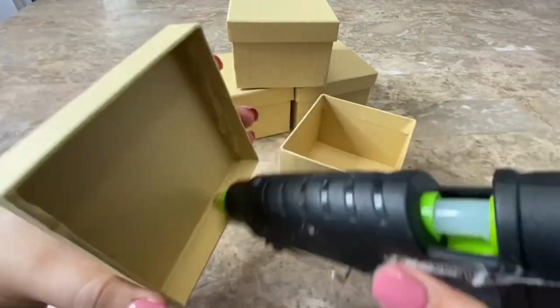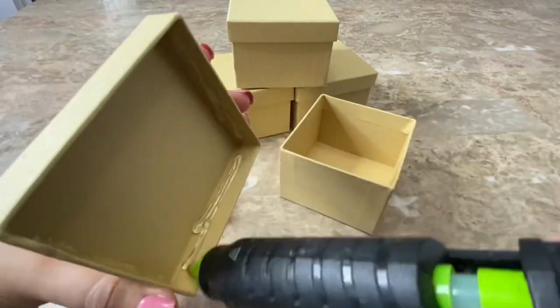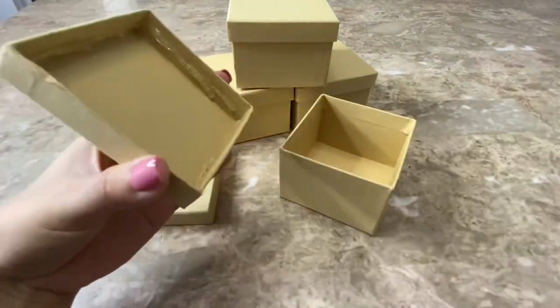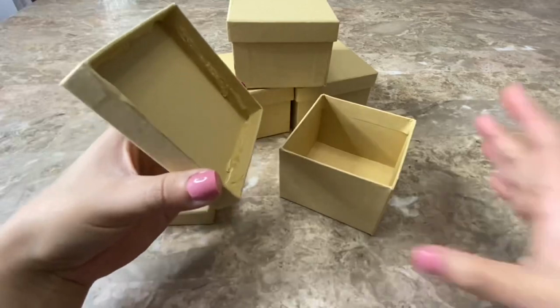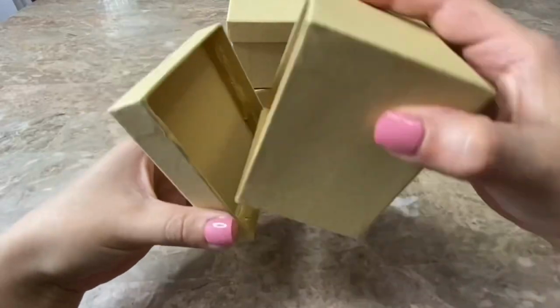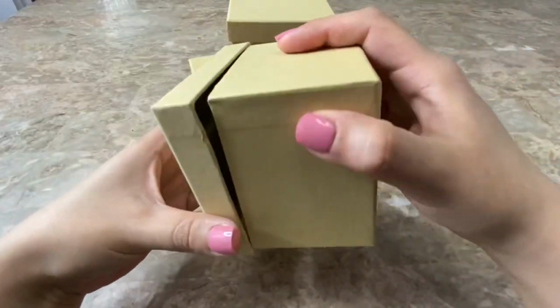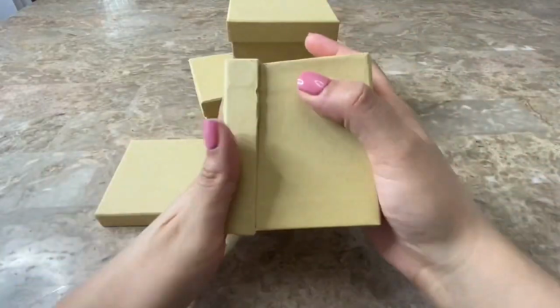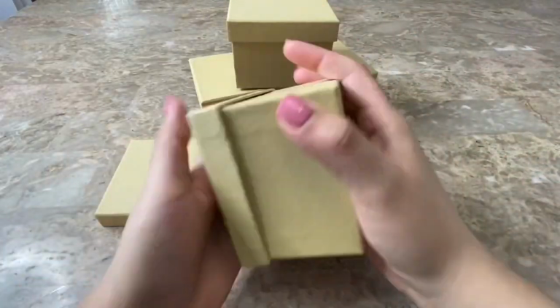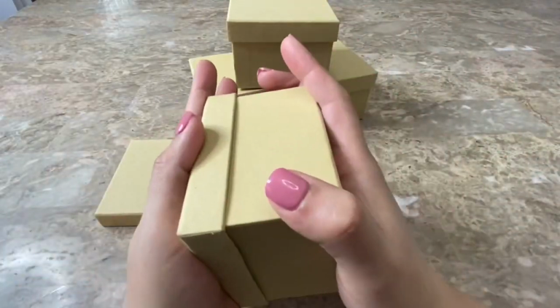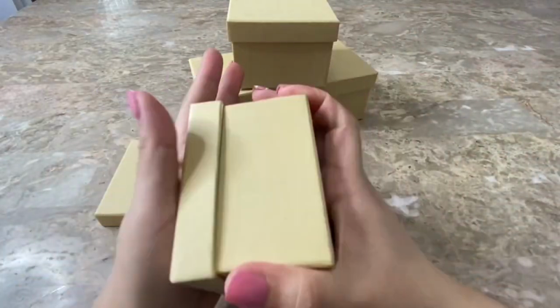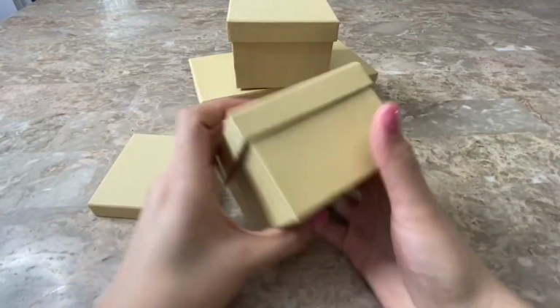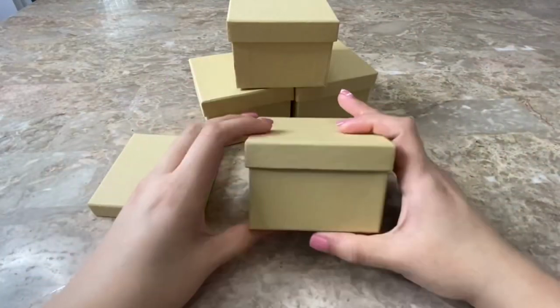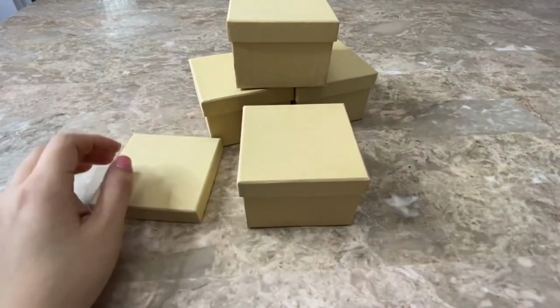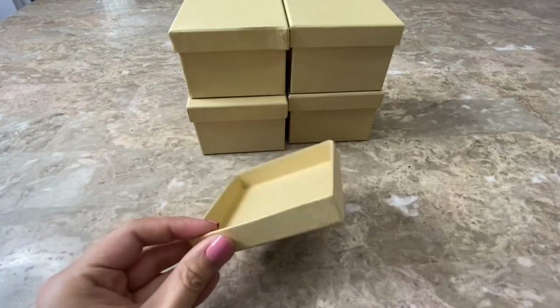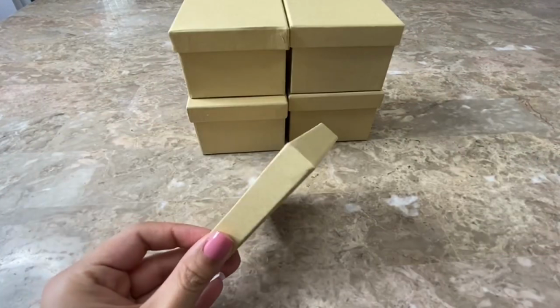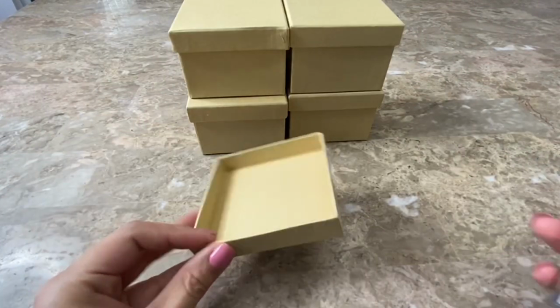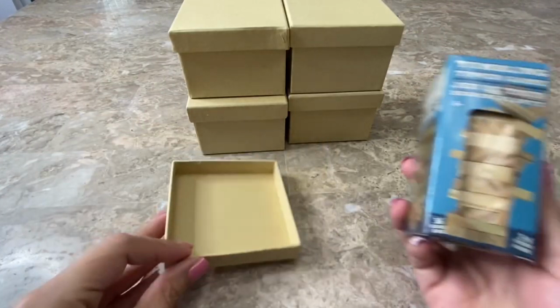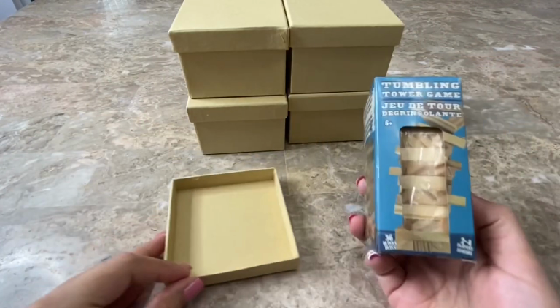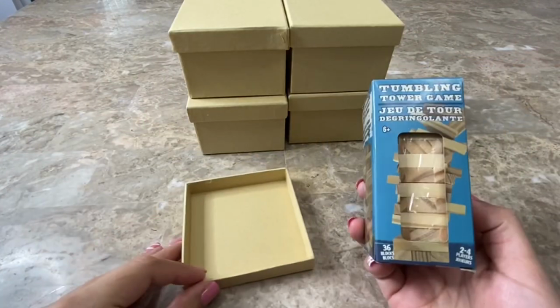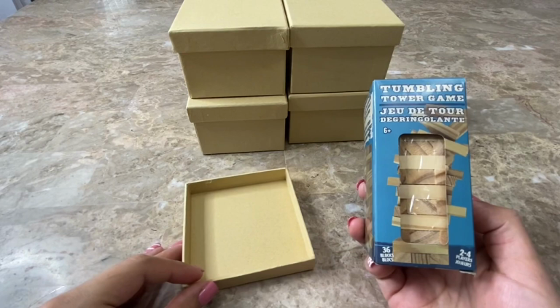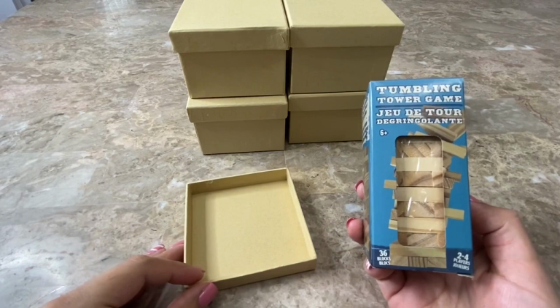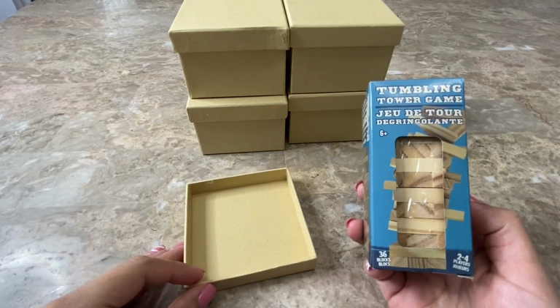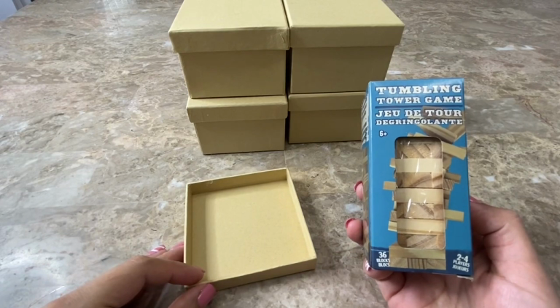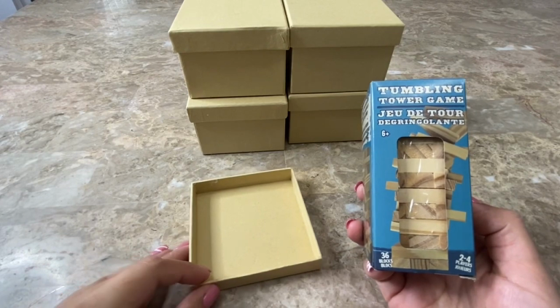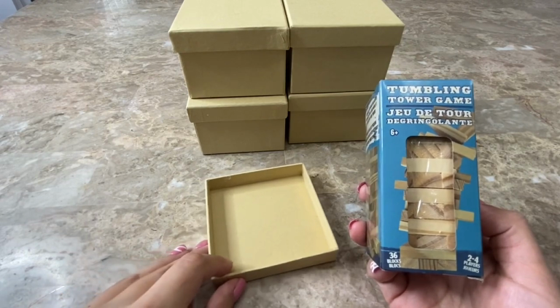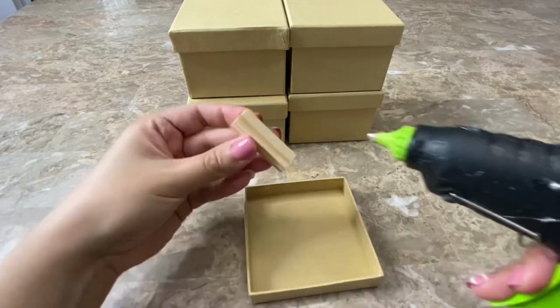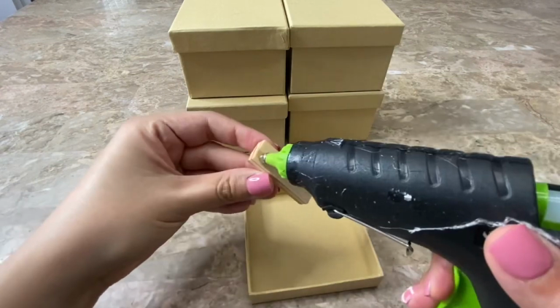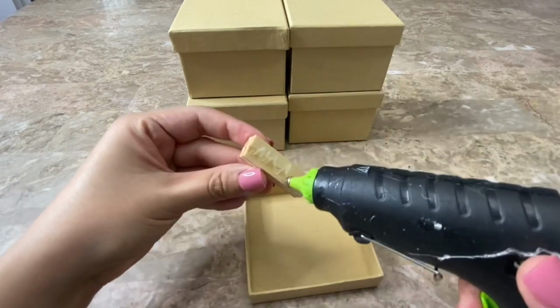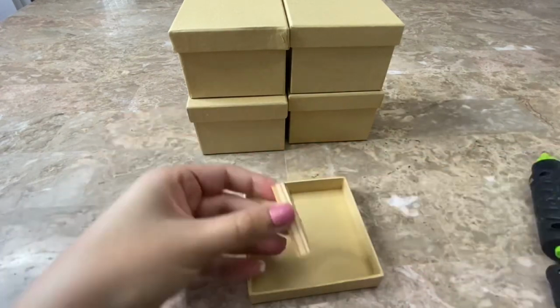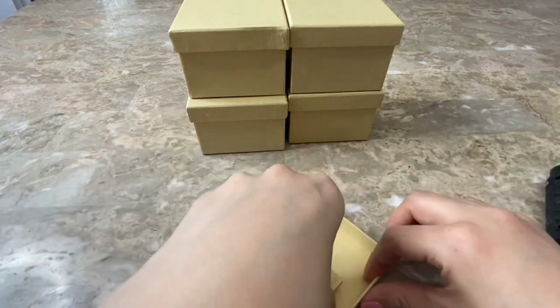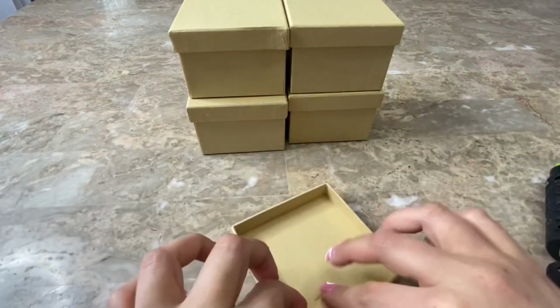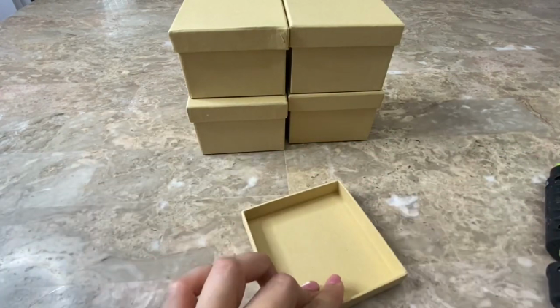For the smaller candle holder I used three boxes and the lid of one box. To give my candle holder some weight I am going to be filling up the lid with these tumbling tower game pieces that I bought at Dollar Tree.